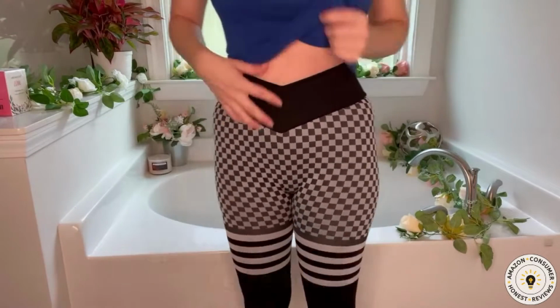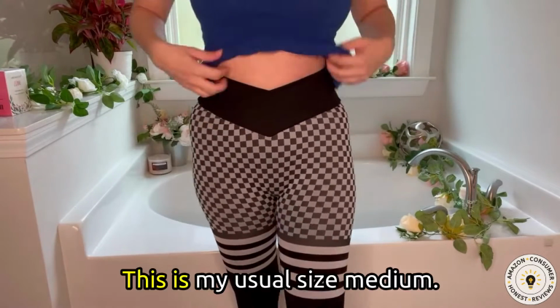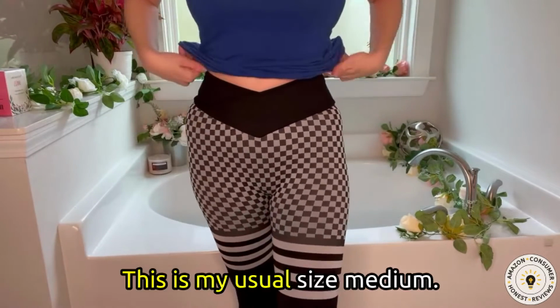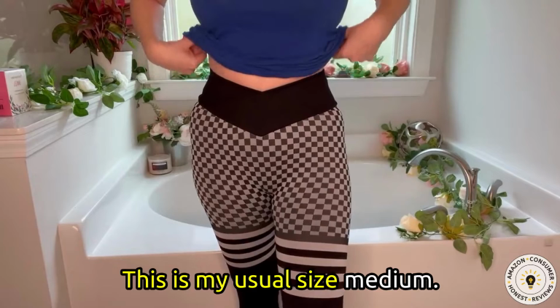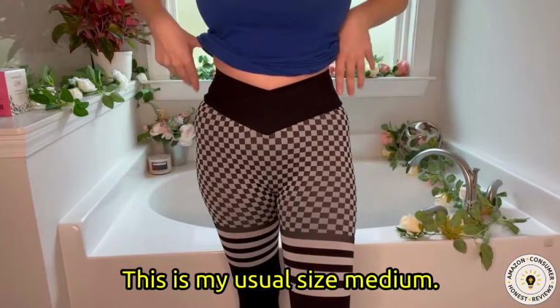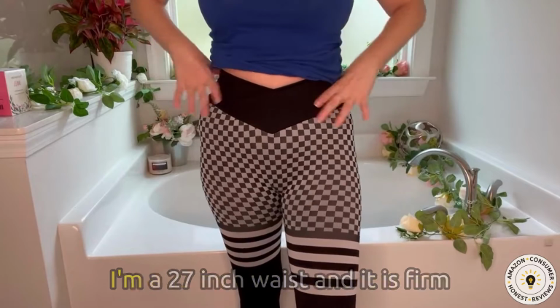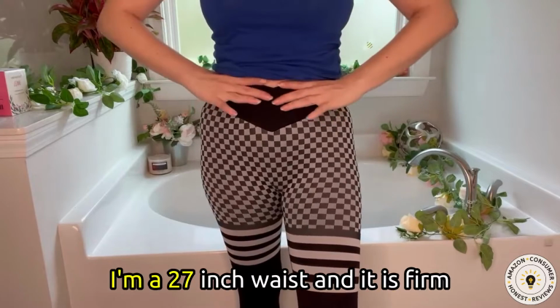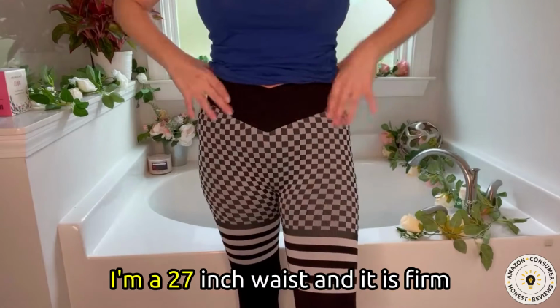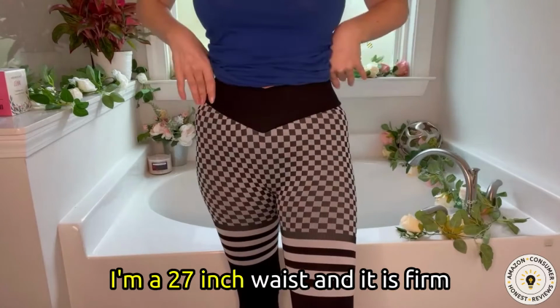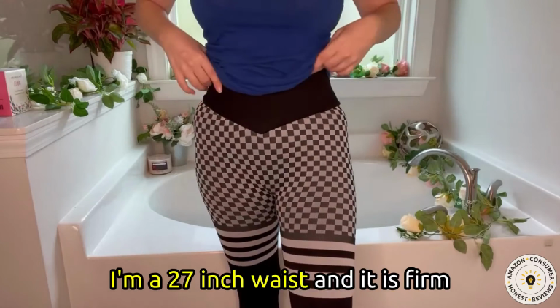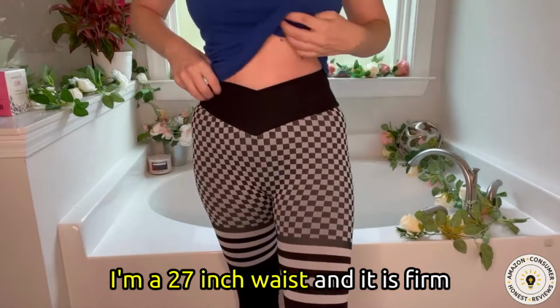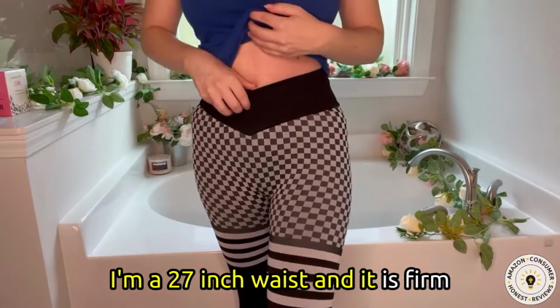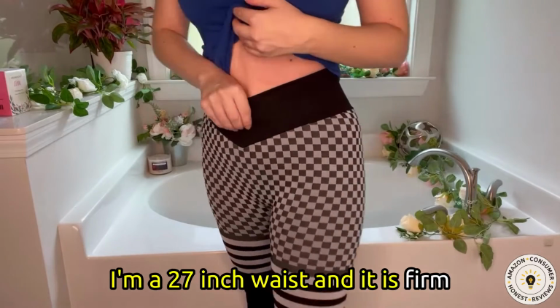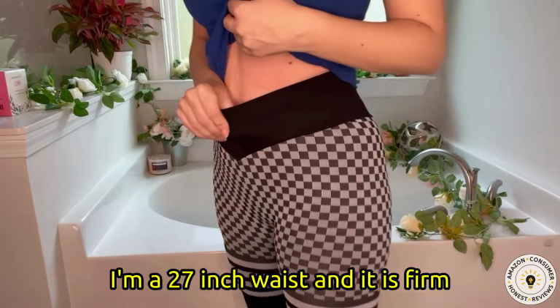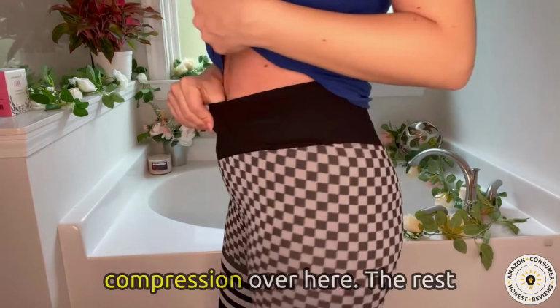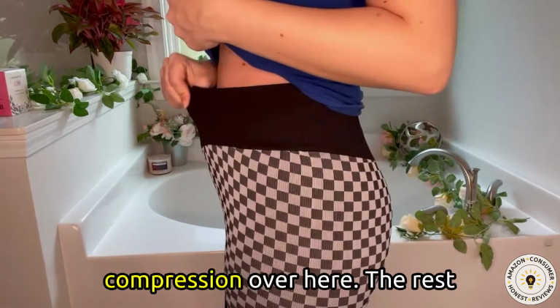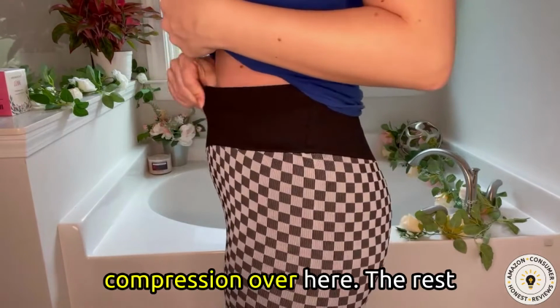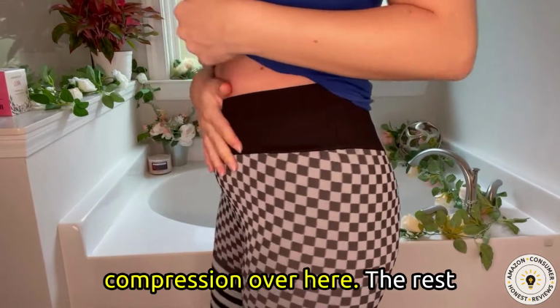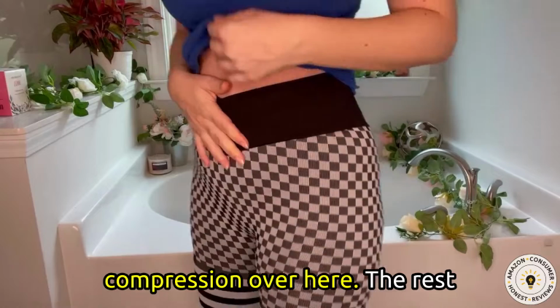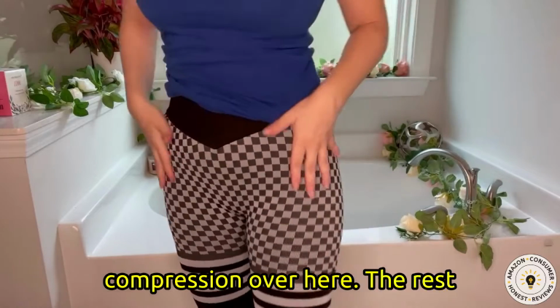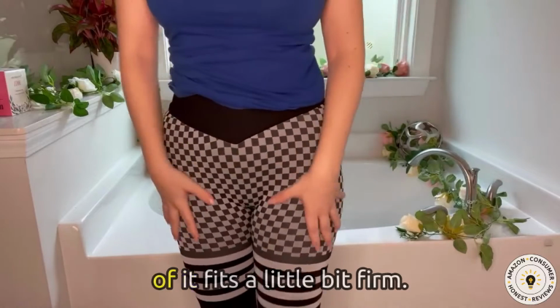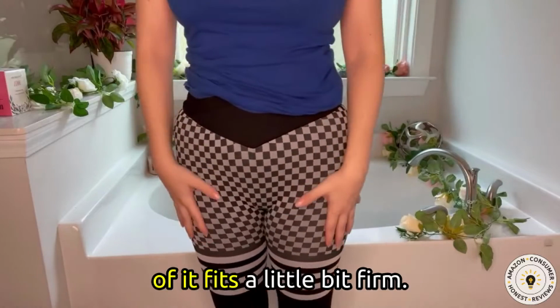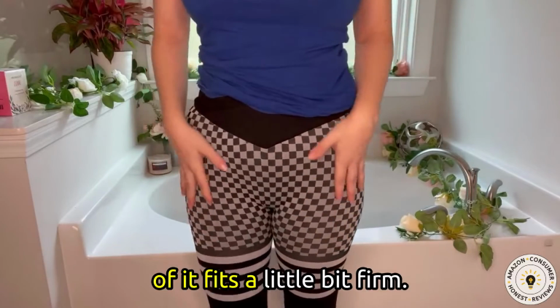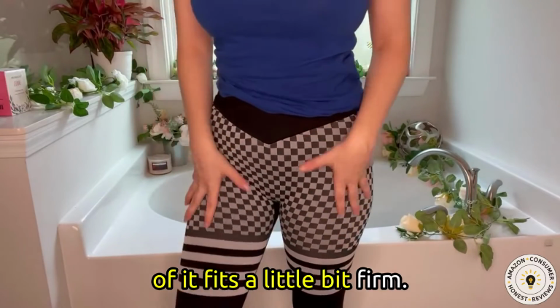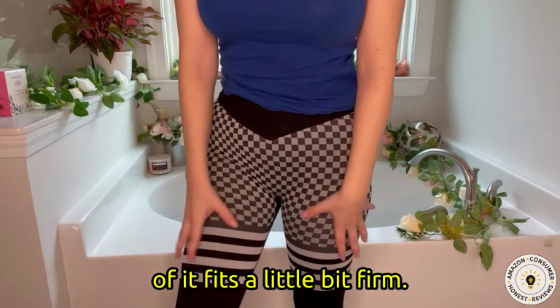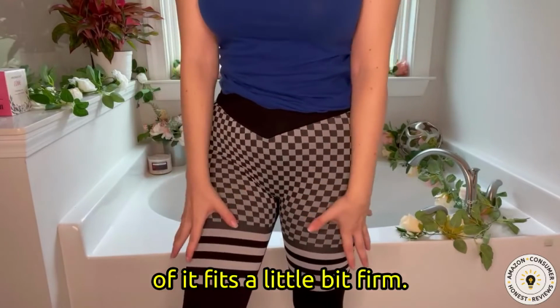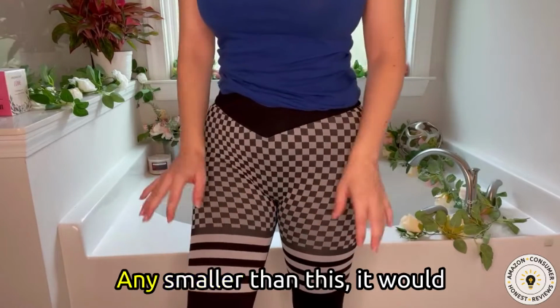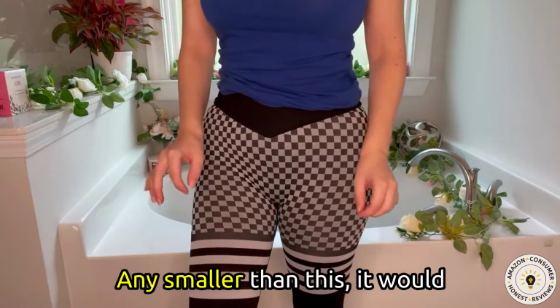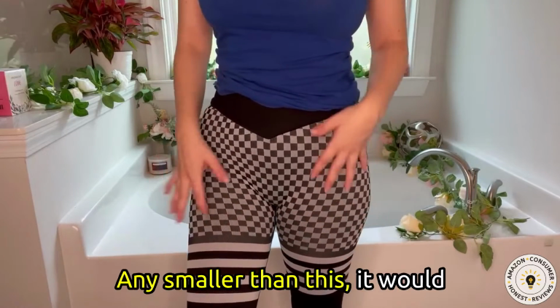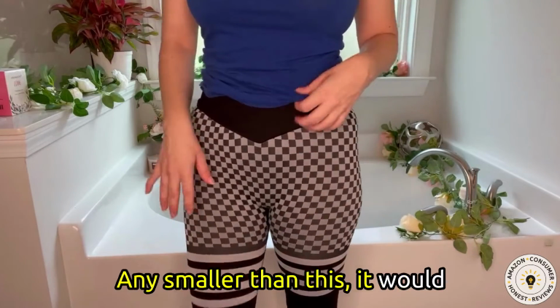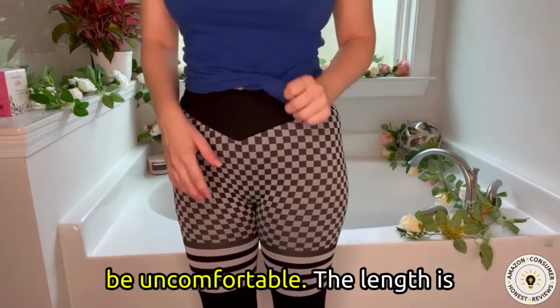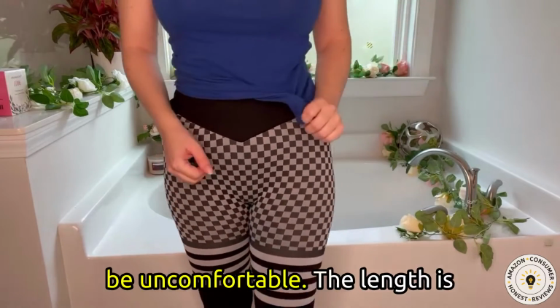This is my usual size medium. I'm a 27 inch waist and it is firm compression over here. The rest of it fits a little bit firm — any smaller than this it would be uncomfortable.